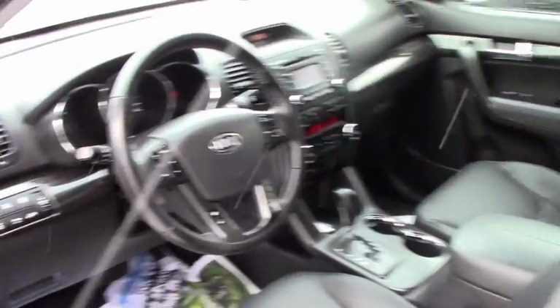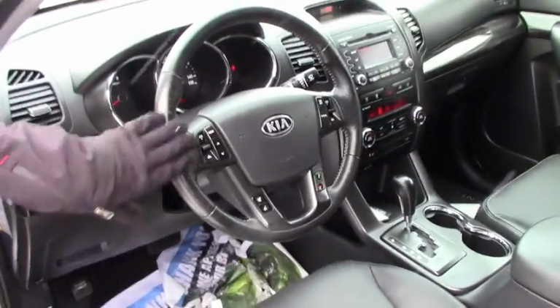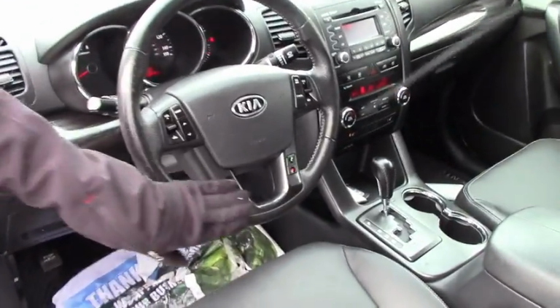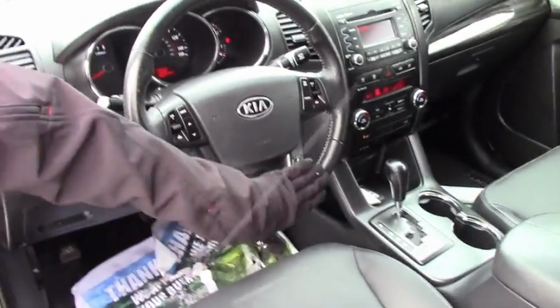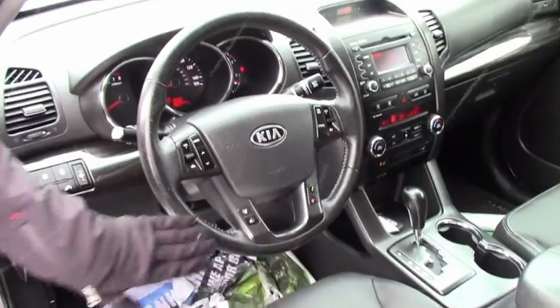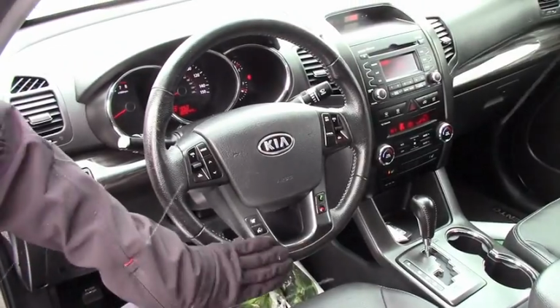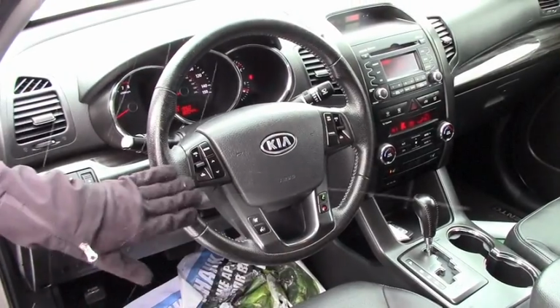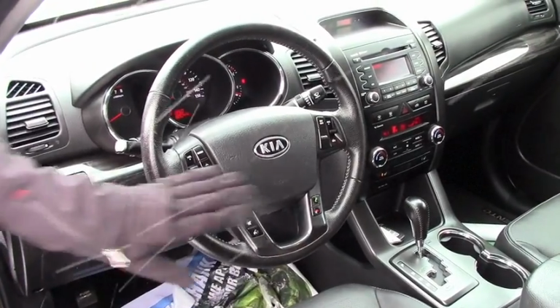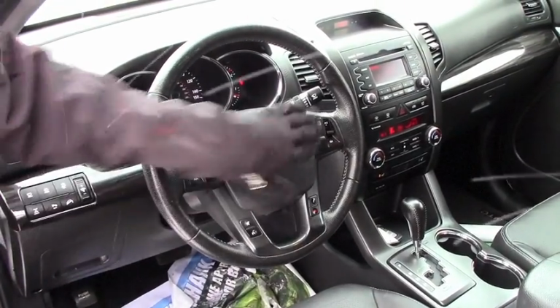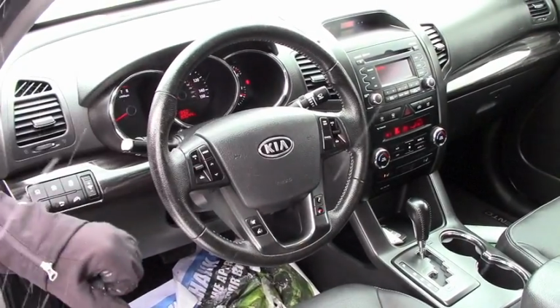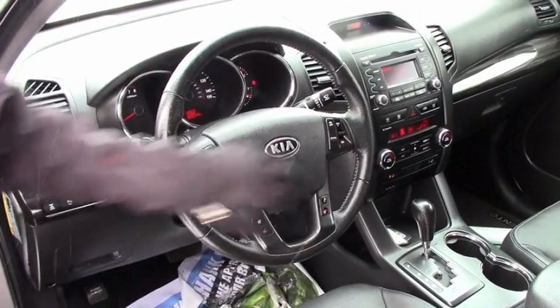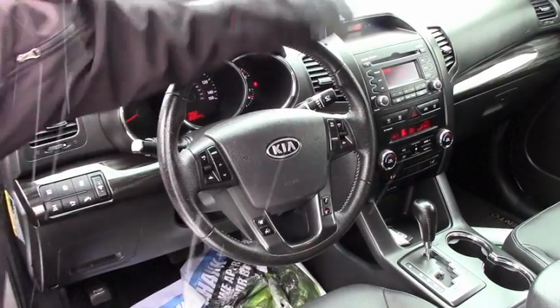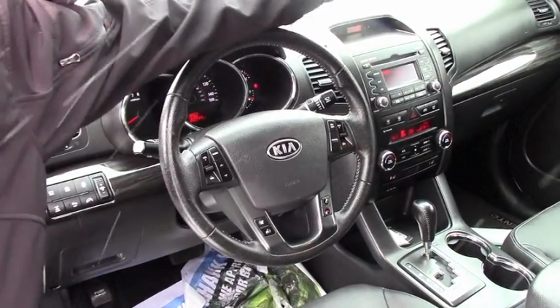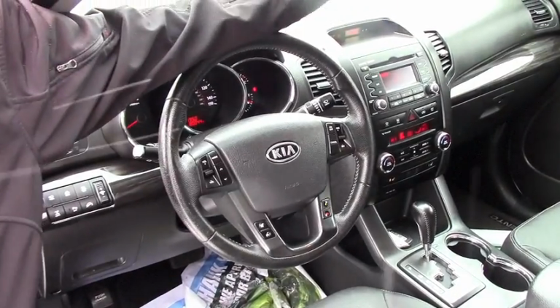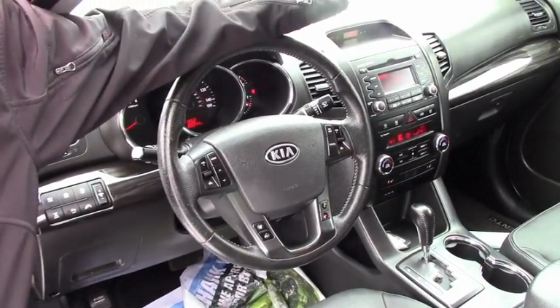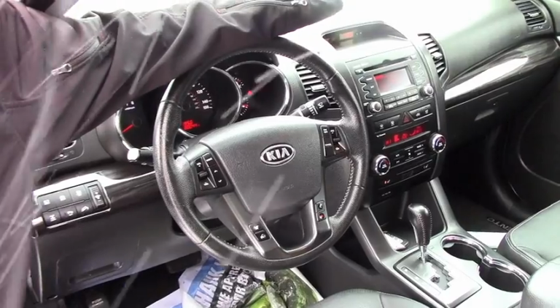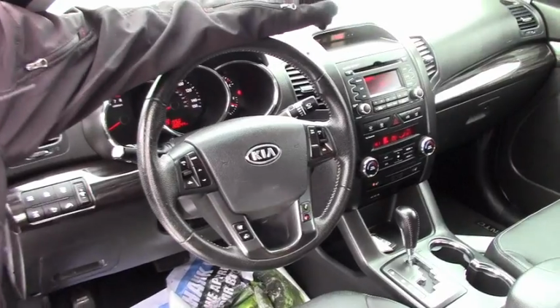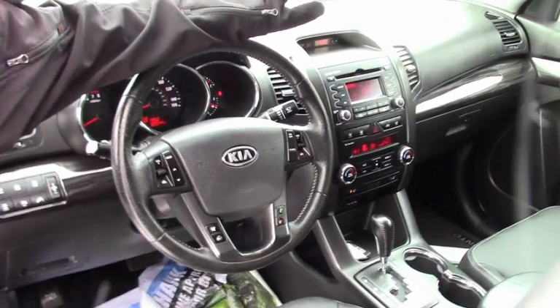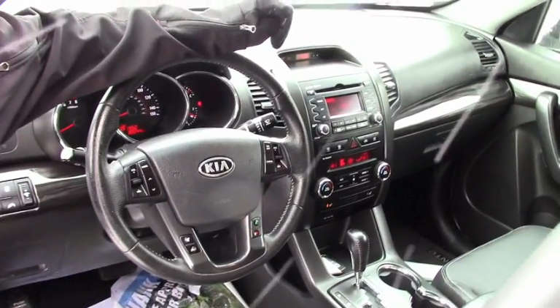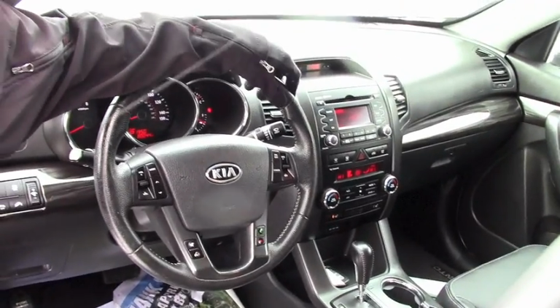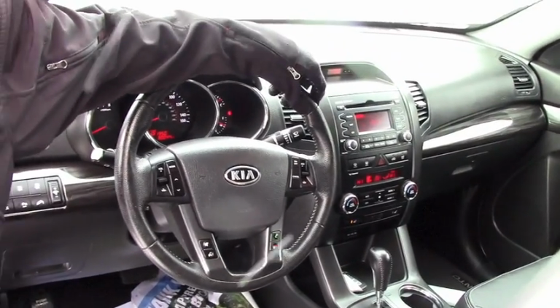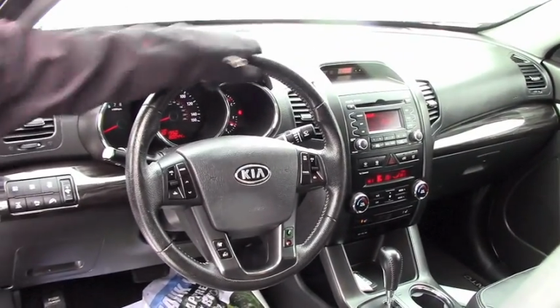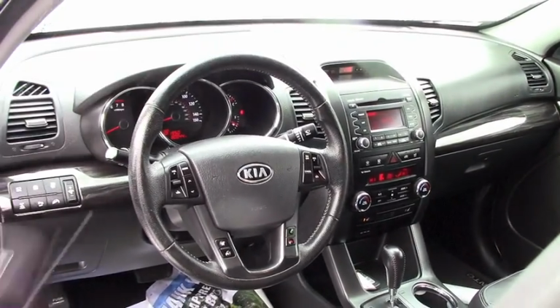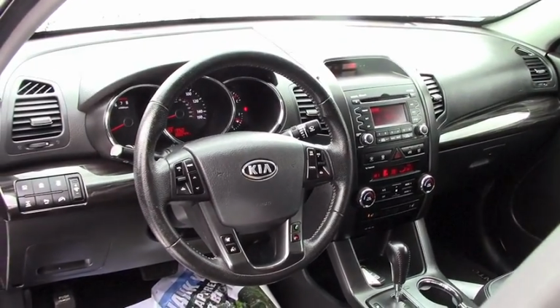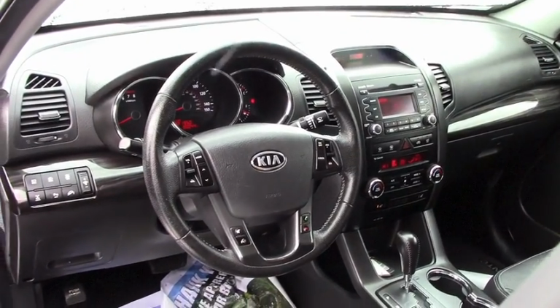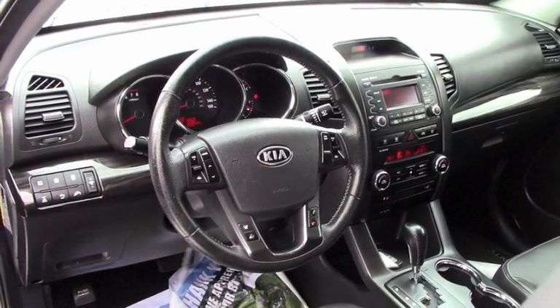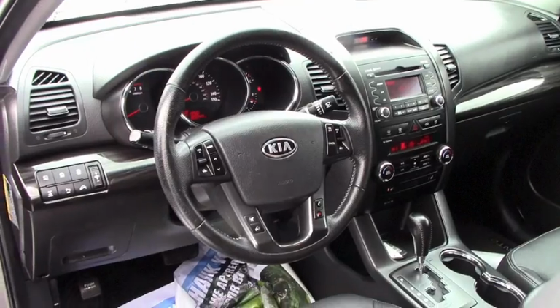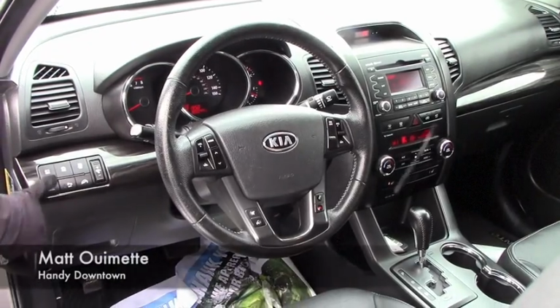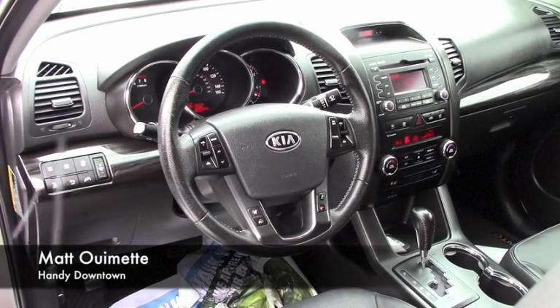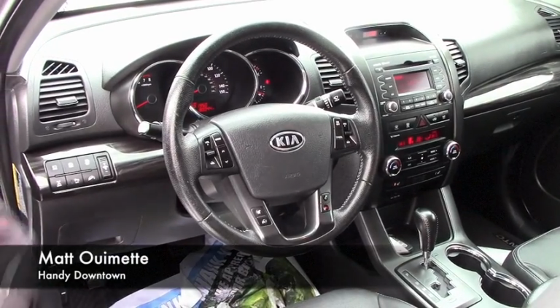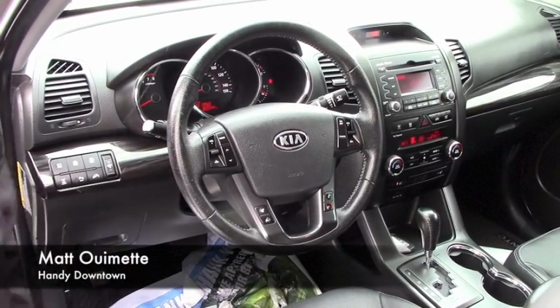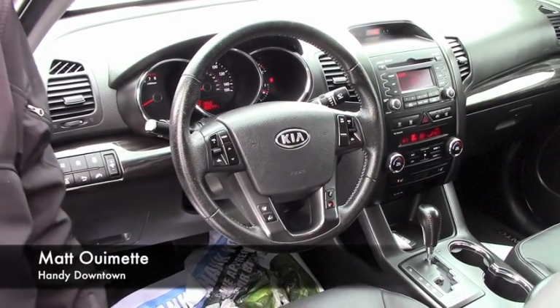You're going to have steering wheel controls right here — phone controls, audio controls, and climate and cruise controls. Easily use AM/FM radio with the dual zone climate. It pushes heat really well, lock and differential, and all kinds of other features.